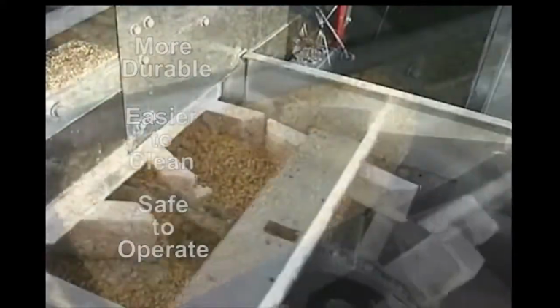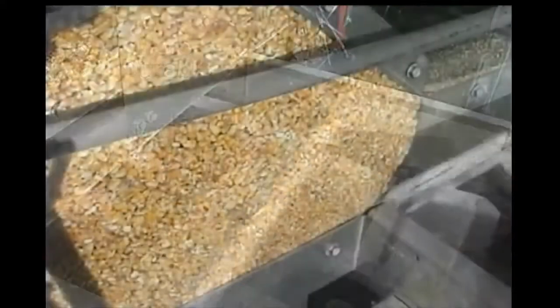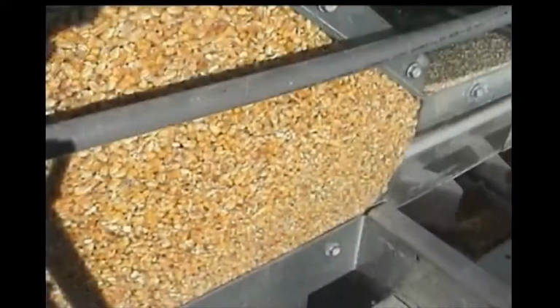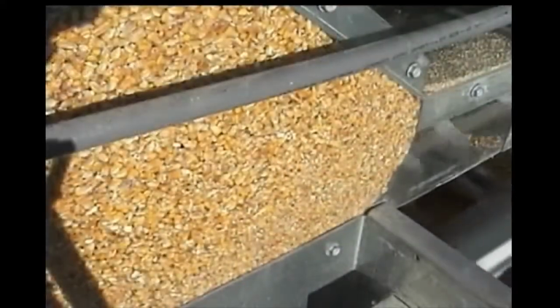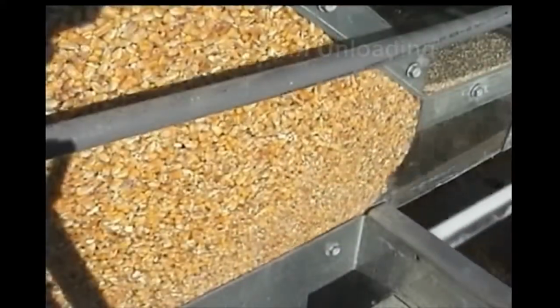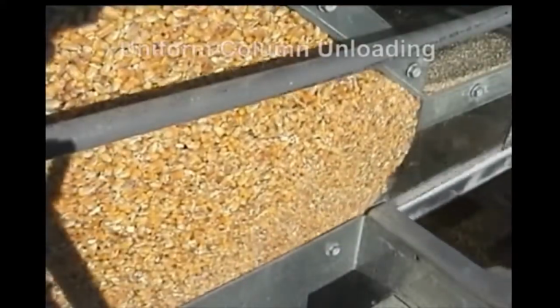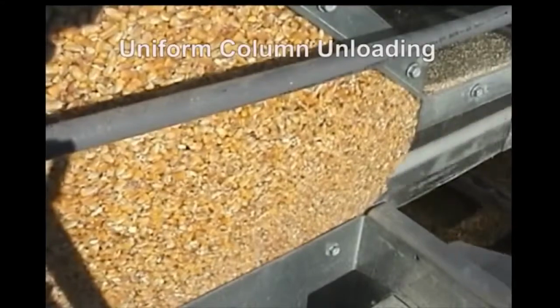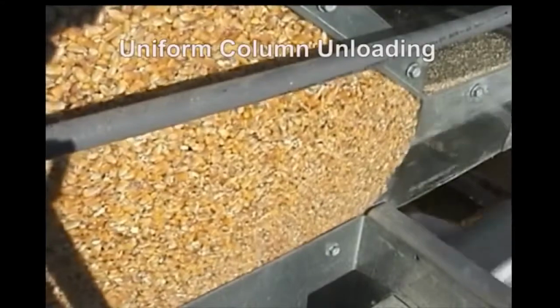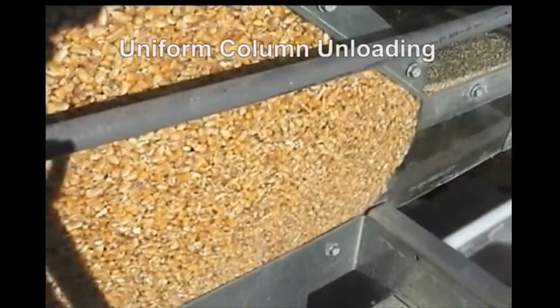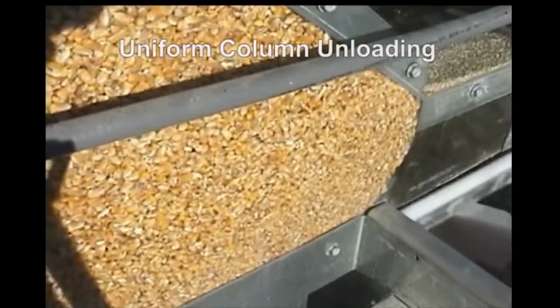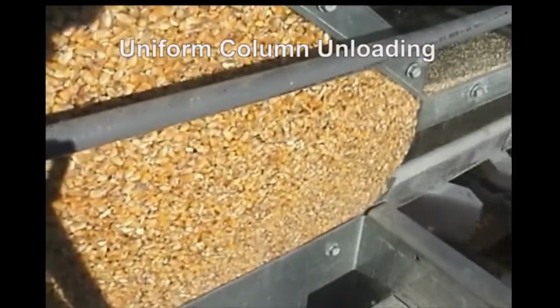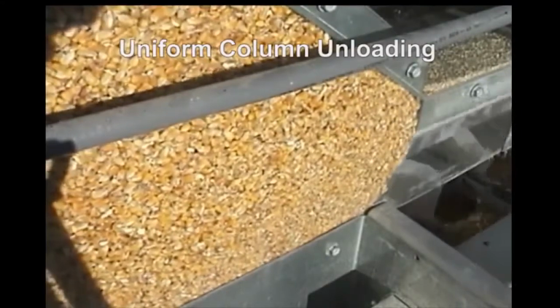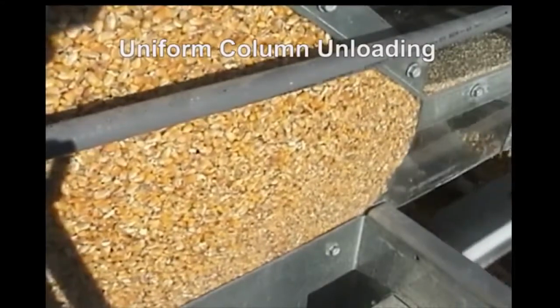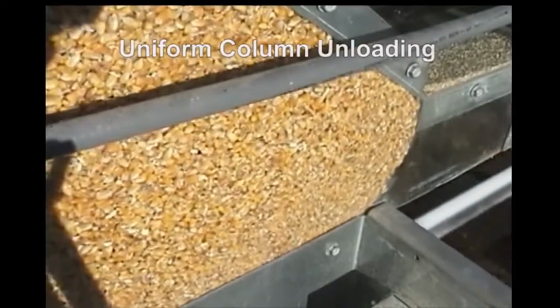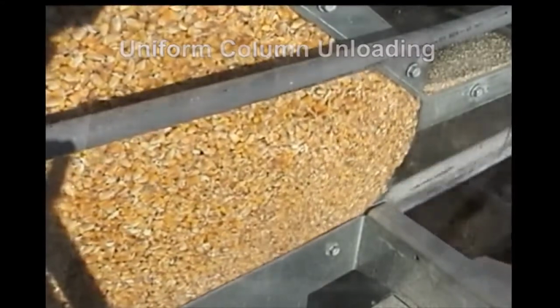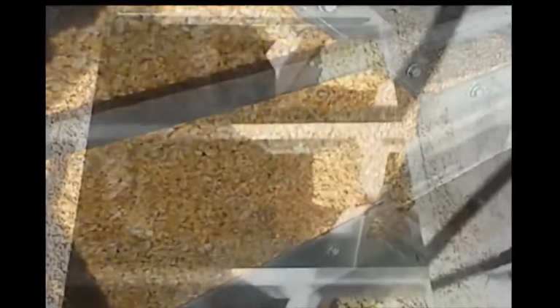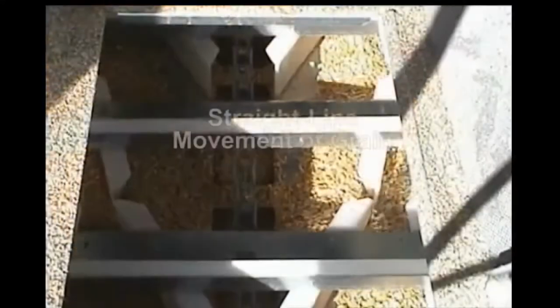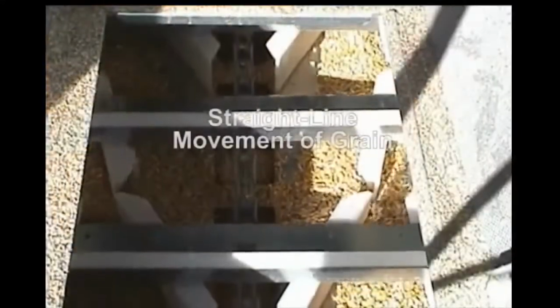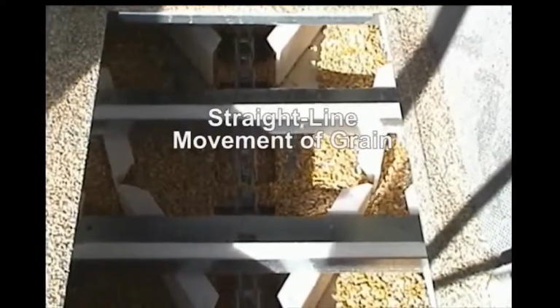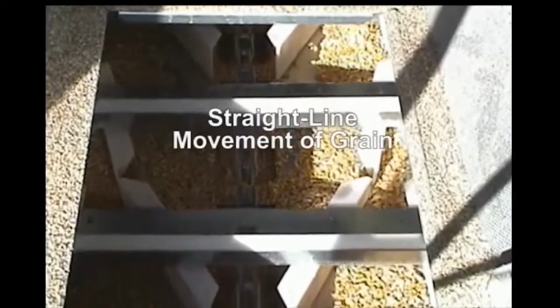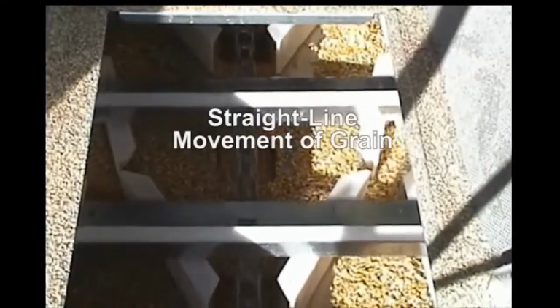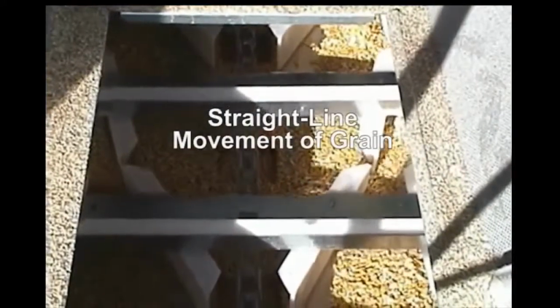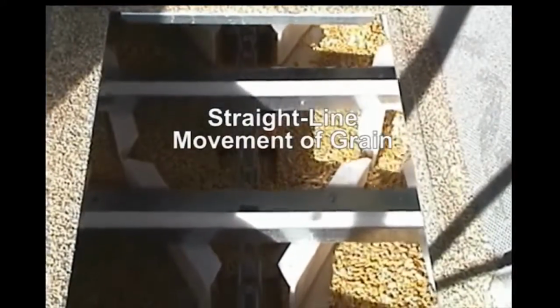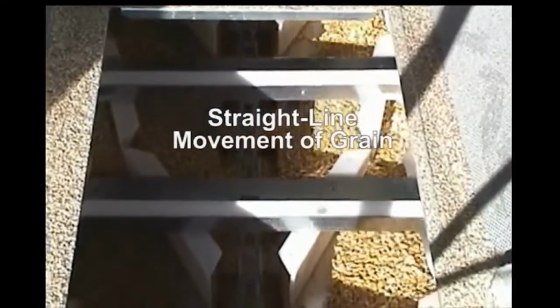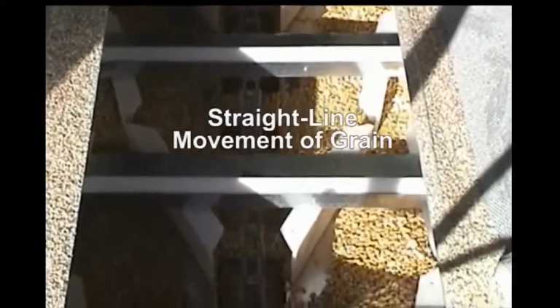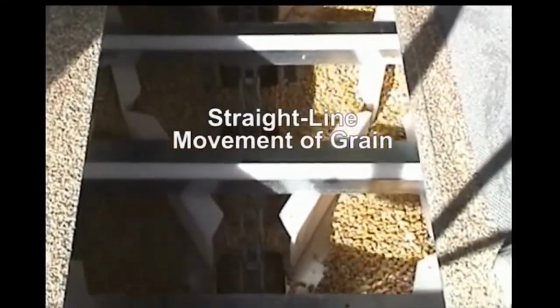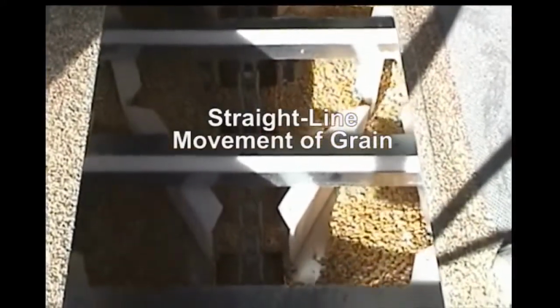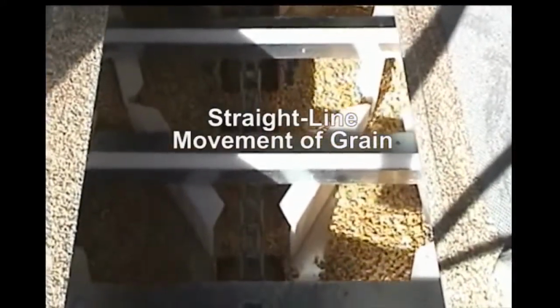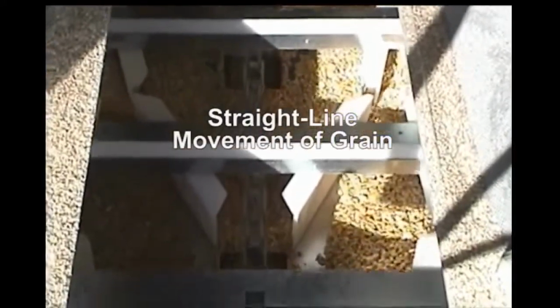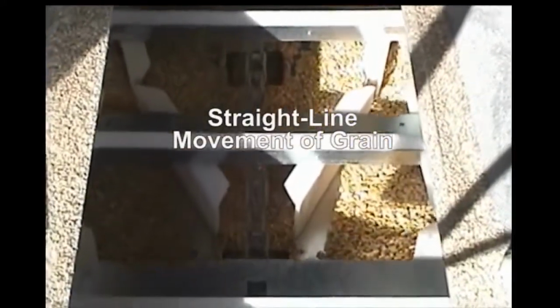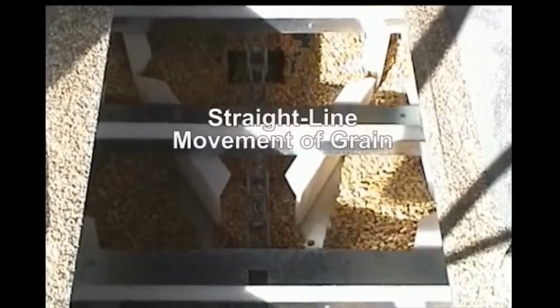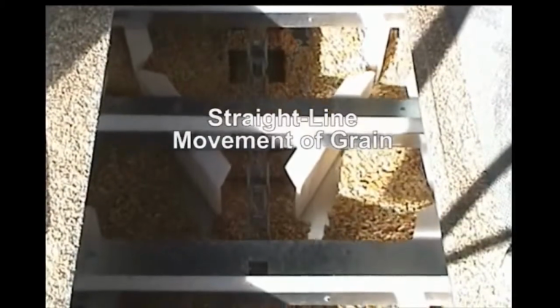The EvenFlow system's uniform unloading of grain dryer columns provides consistent drying results. The slow, straight-line movement of grain the conveyor provides is also ideal for sensor accuracy in monitoring the grain's exit moisture content.